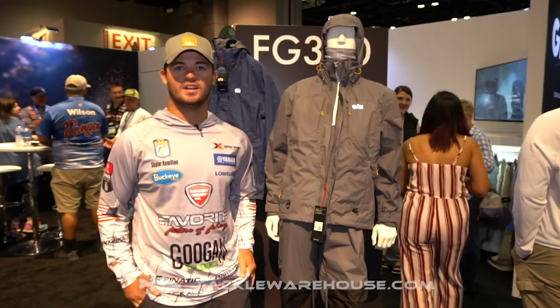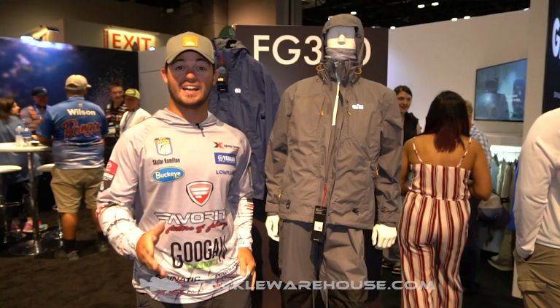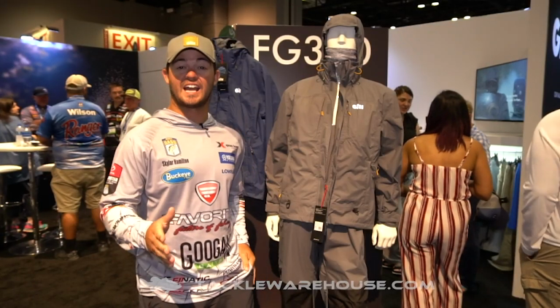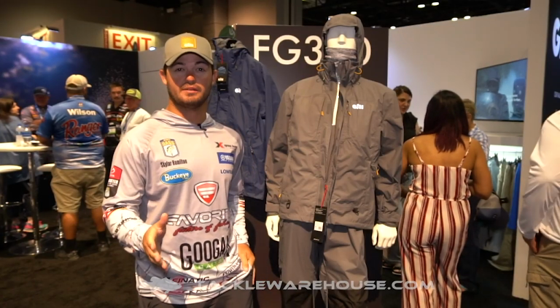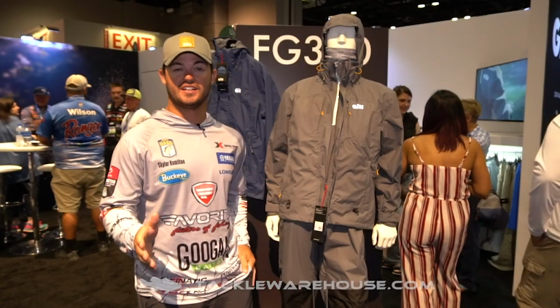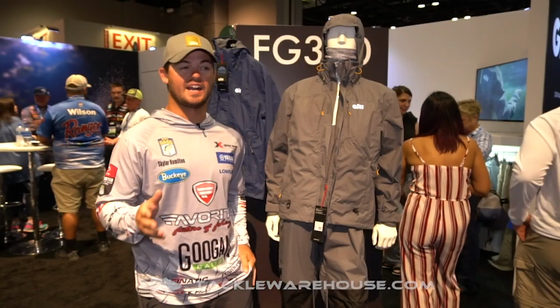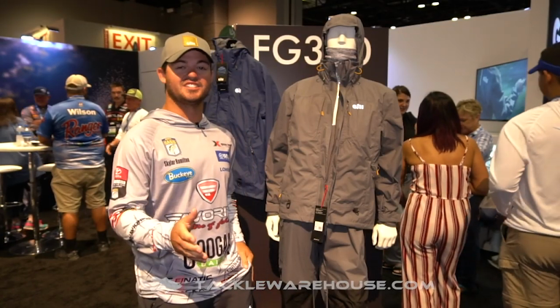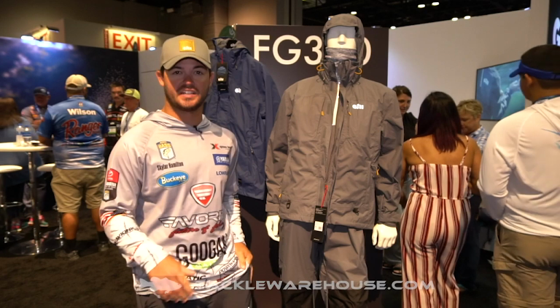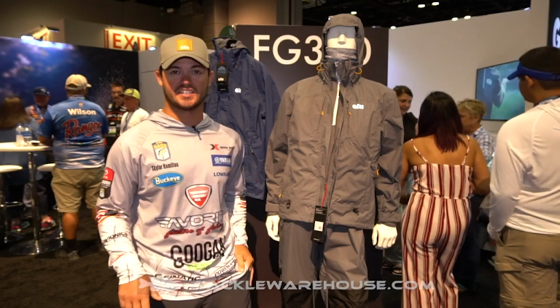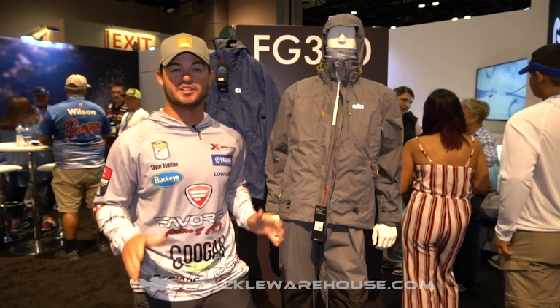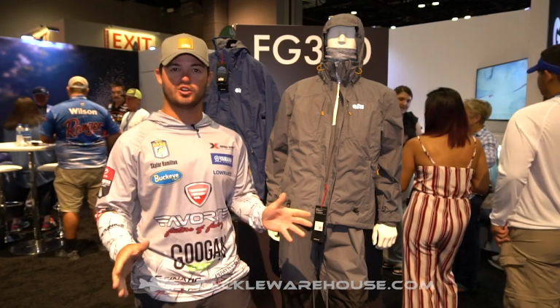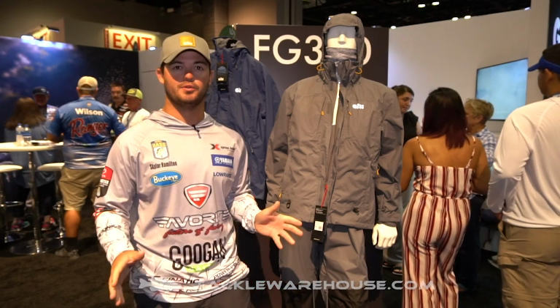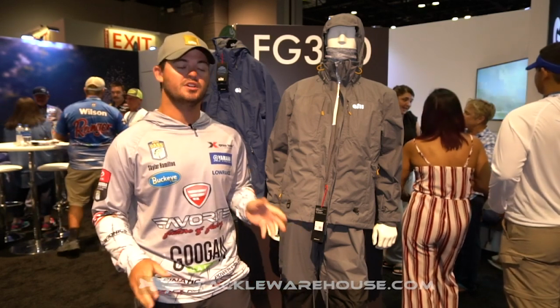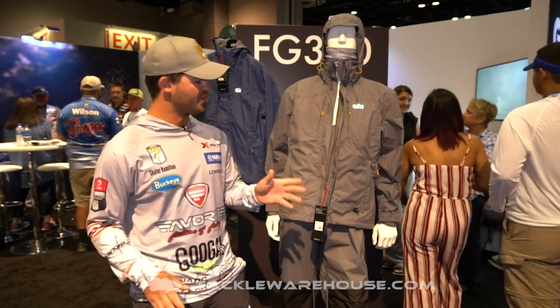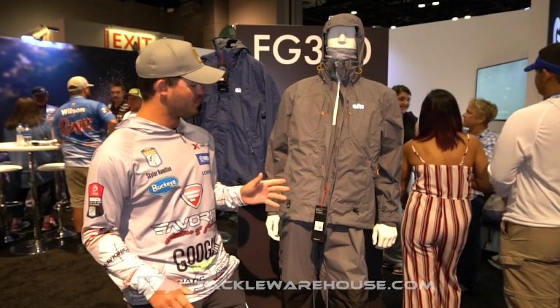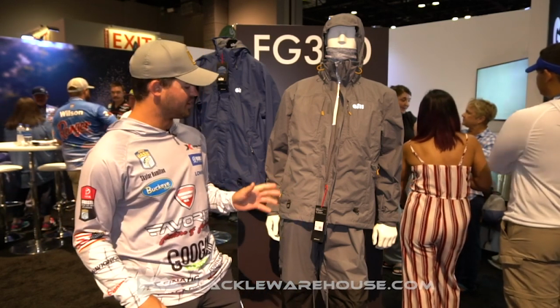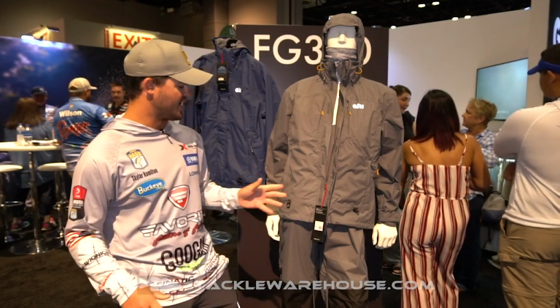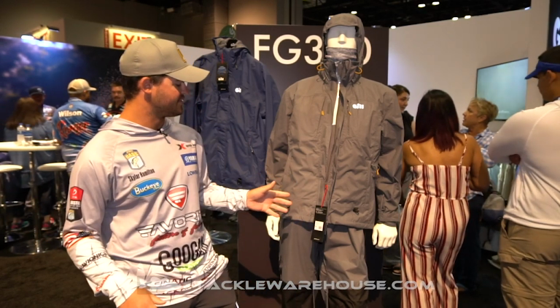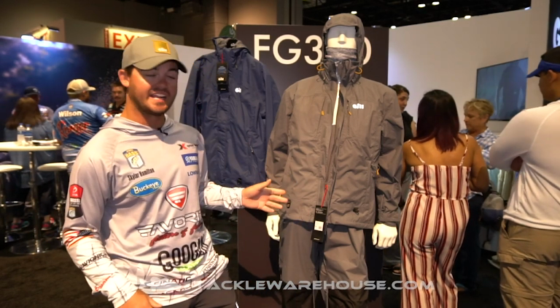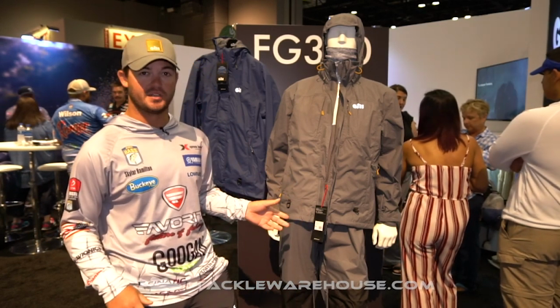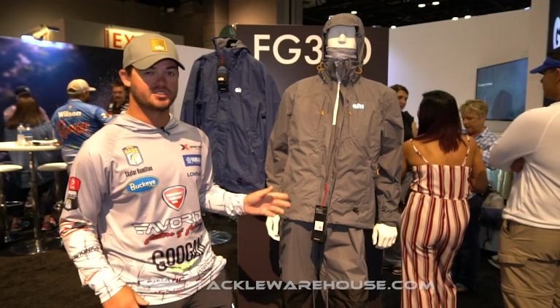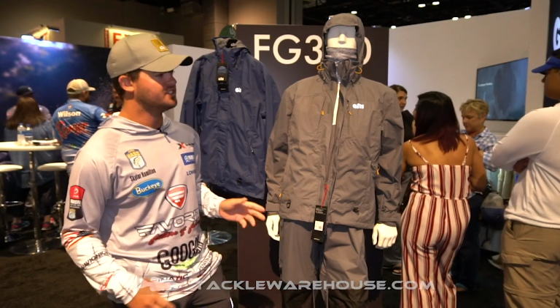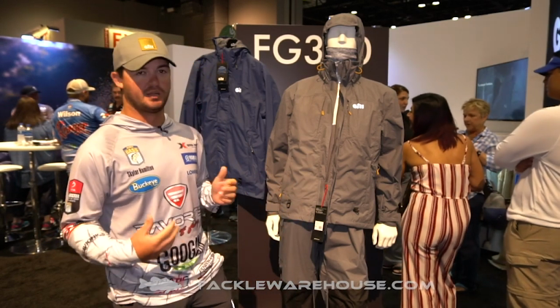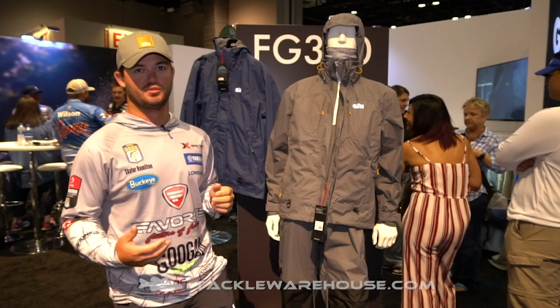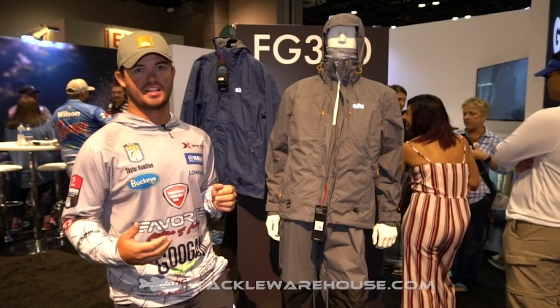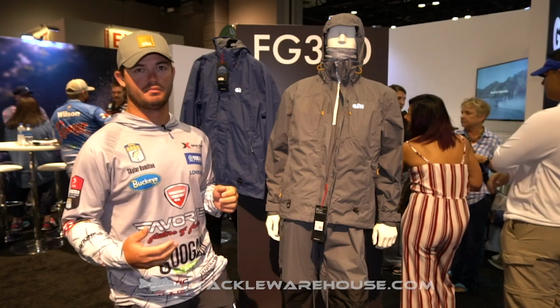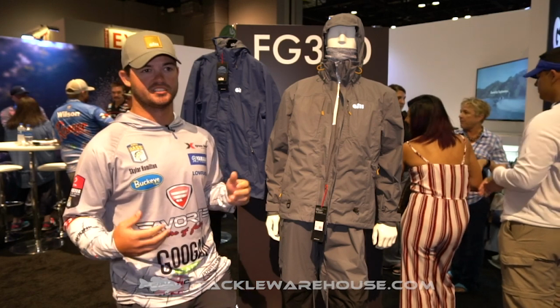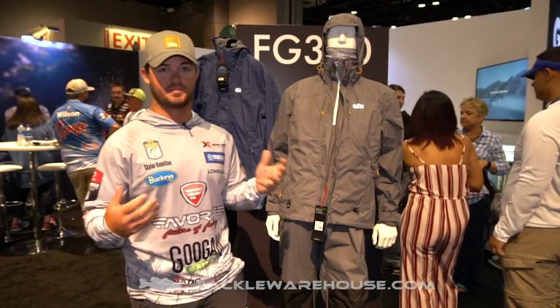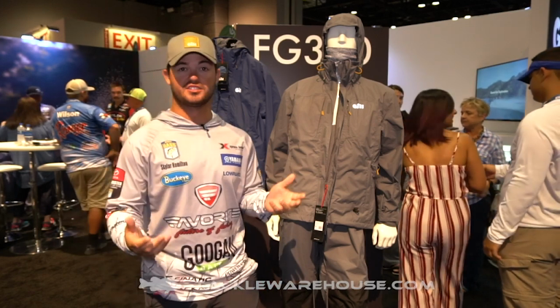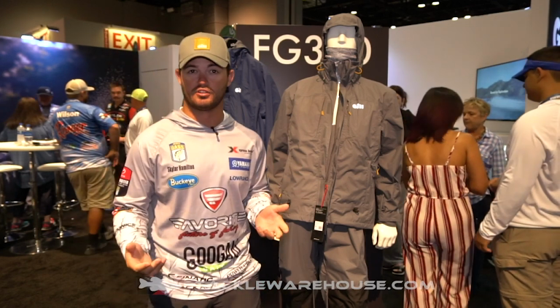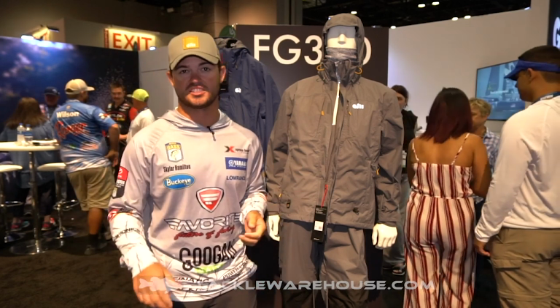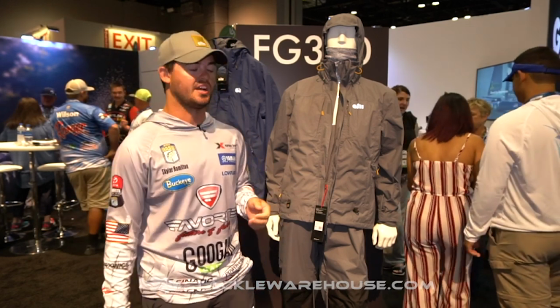Hey guys, Skylar Hamilton here at ICAST 2019. I'm in the Gill booth. One of their new products is the Active Jacket and Bibs, something I'm super excited about because I've spent a lot of time in the rain it seems like.